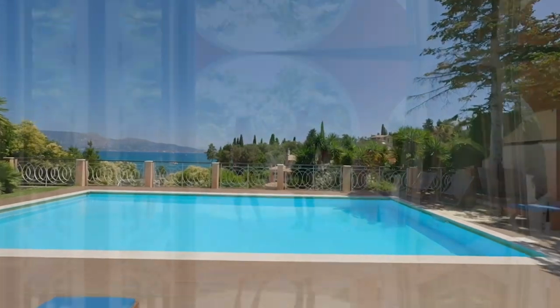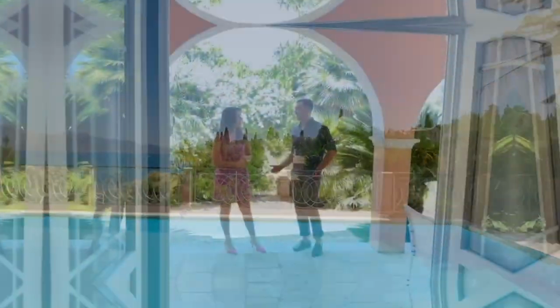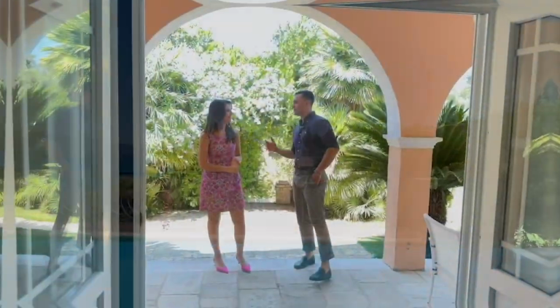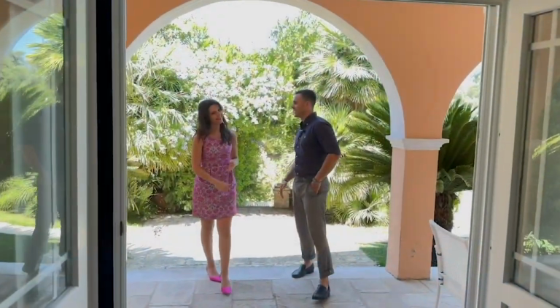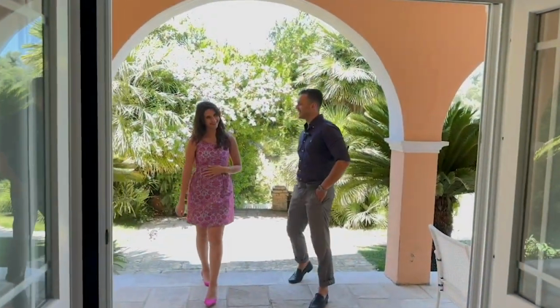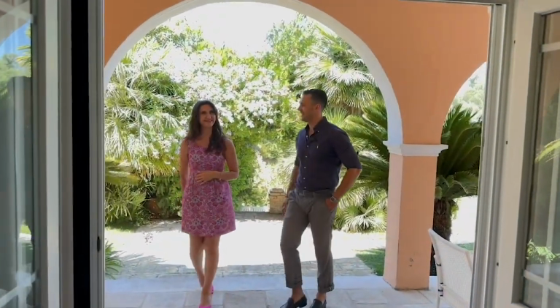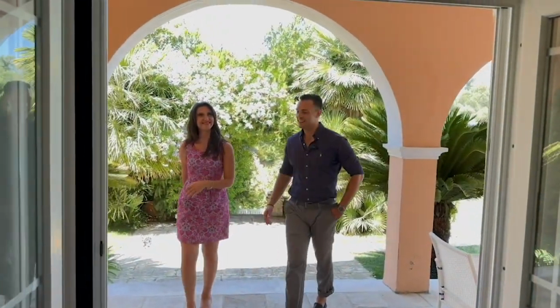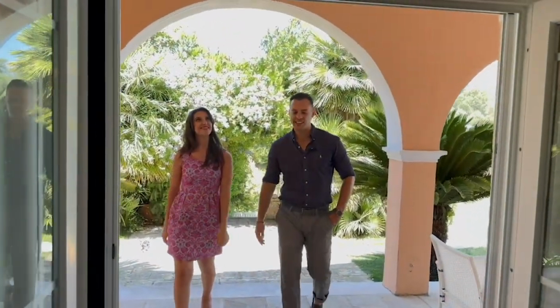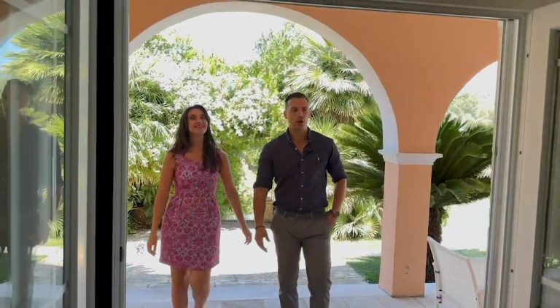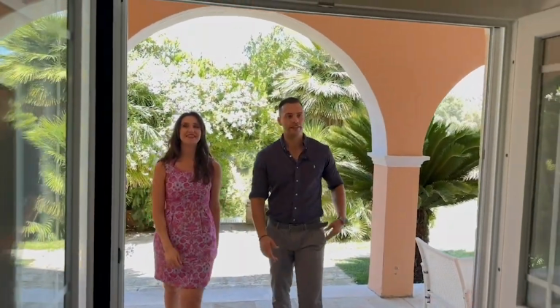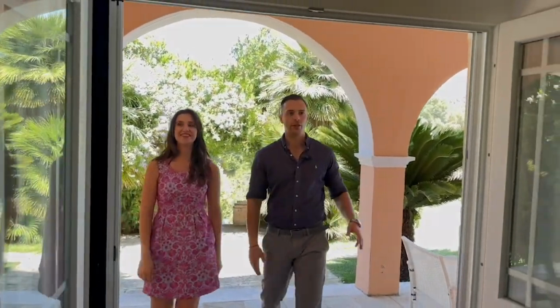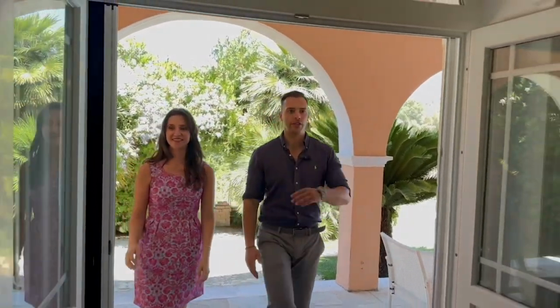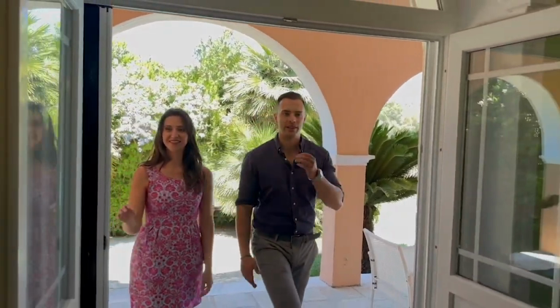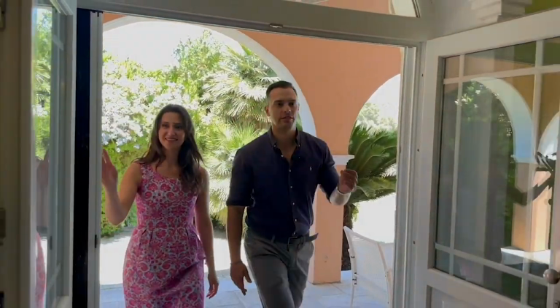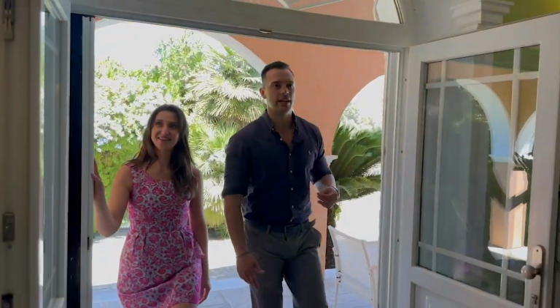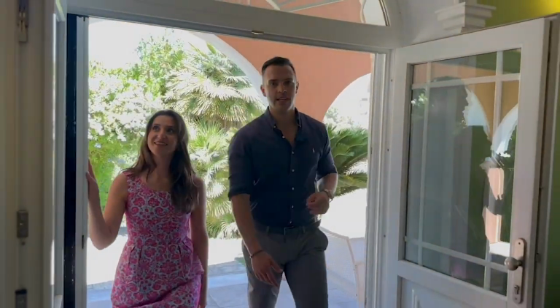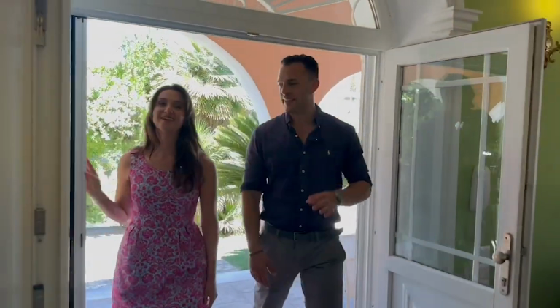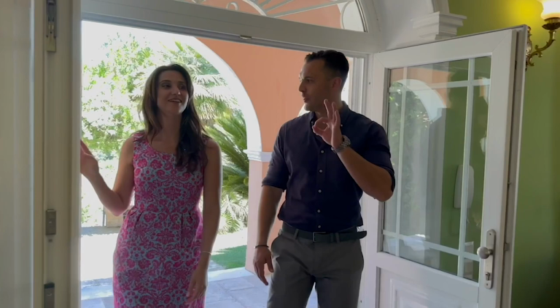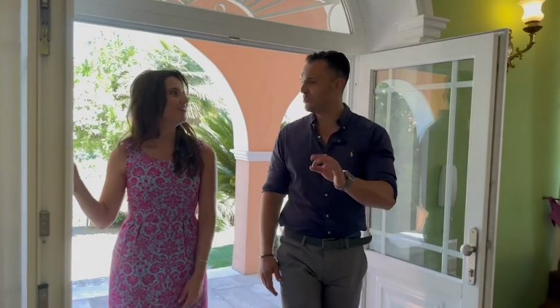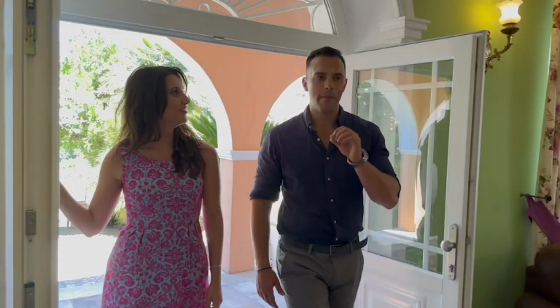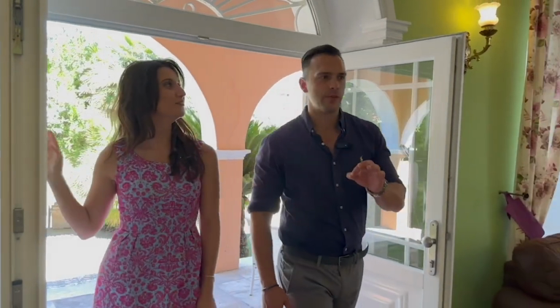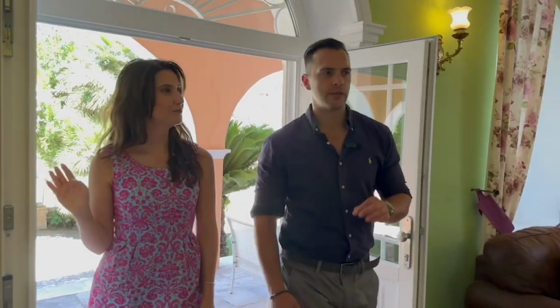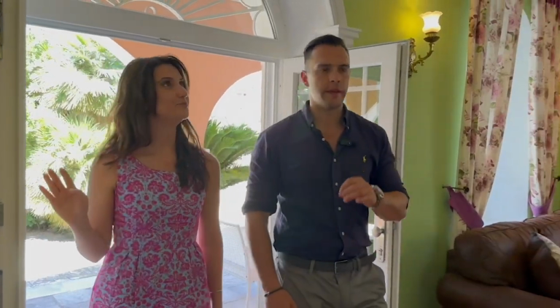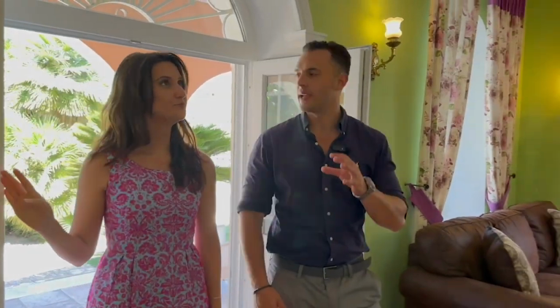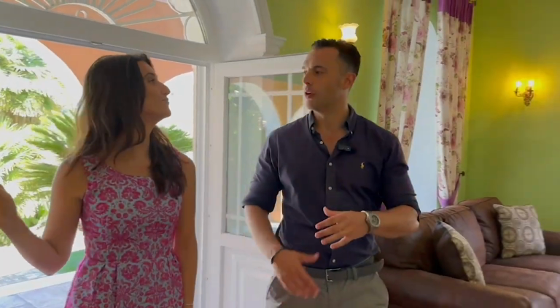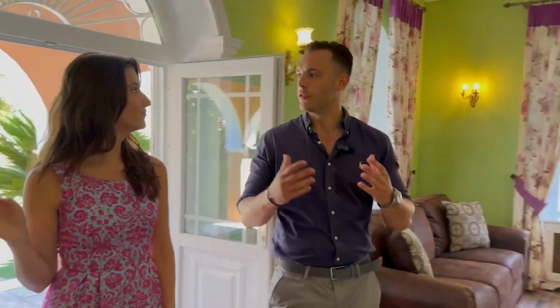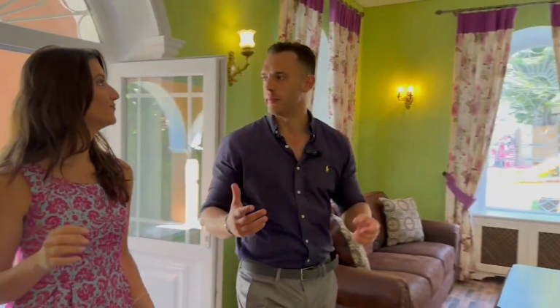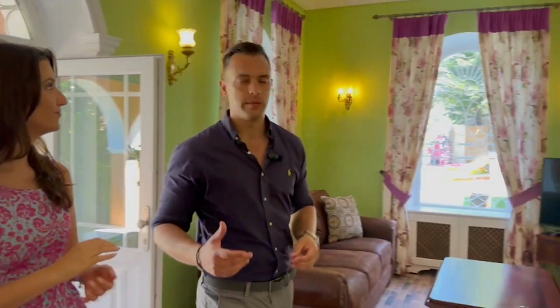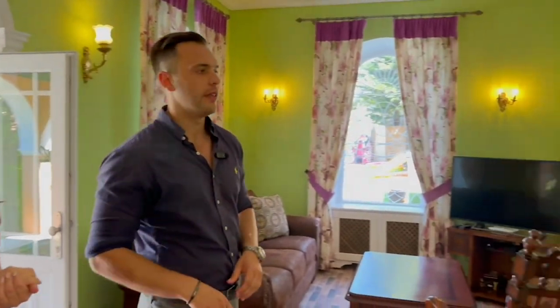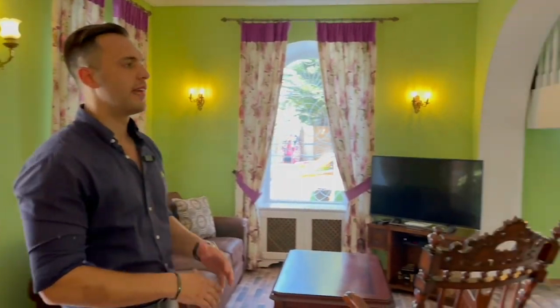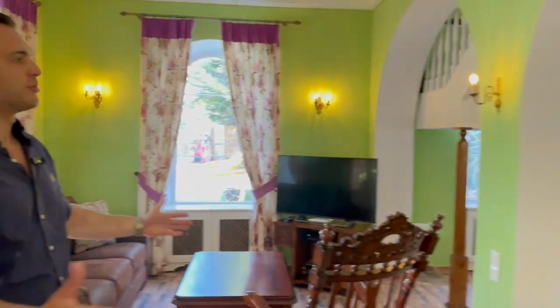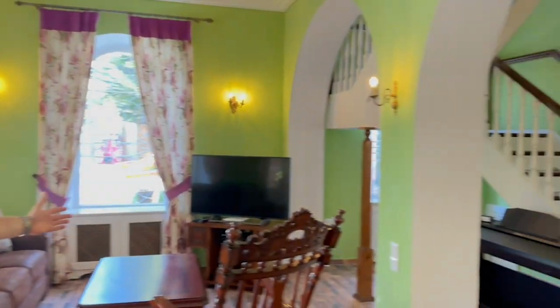Come on, Georgia, let's get inside. Let's explore the interior of this magnificent villa. Get ready to be mesmerized by the impeccable craftsmanship and the timeless beauty.